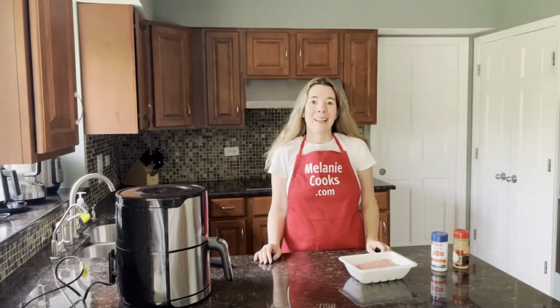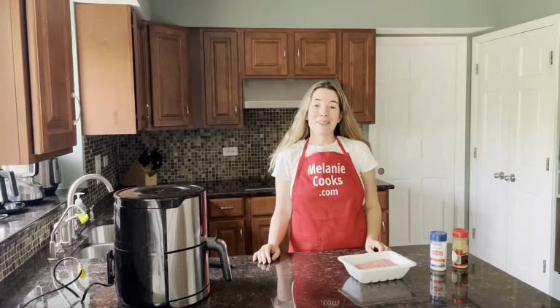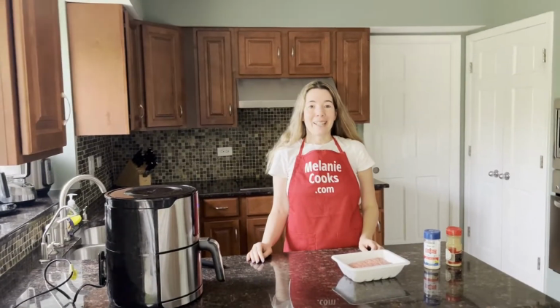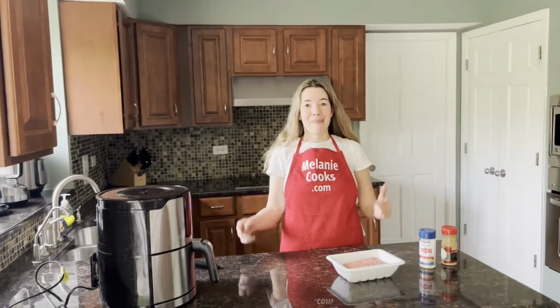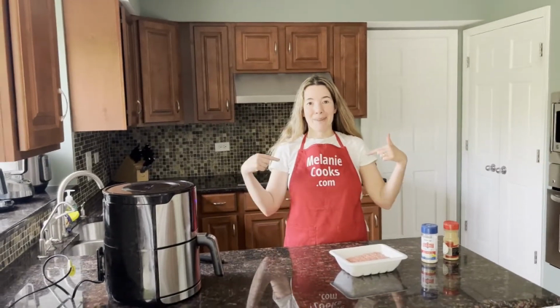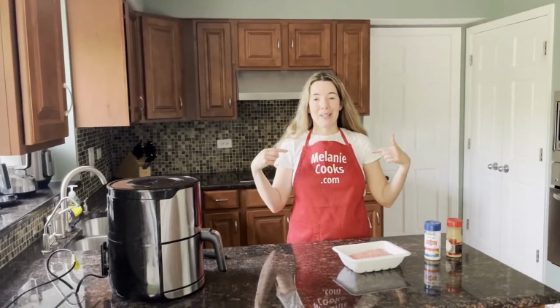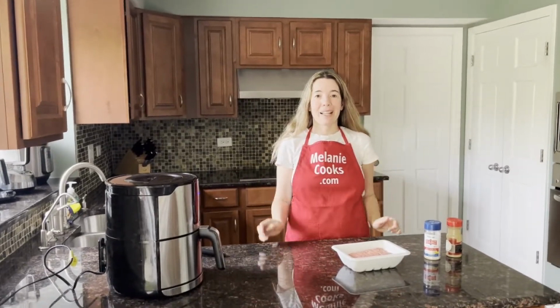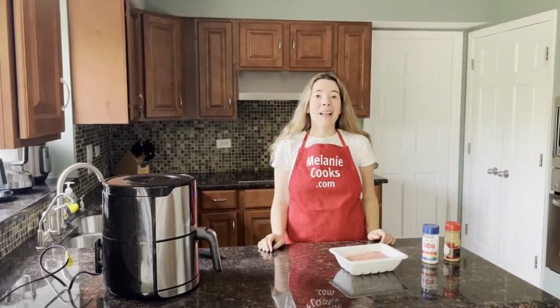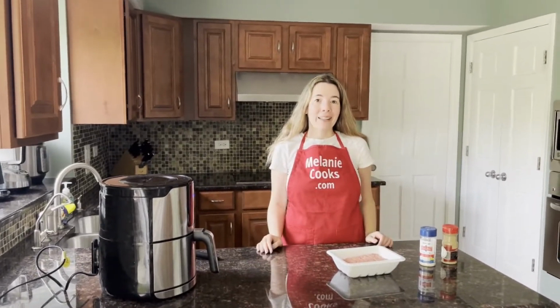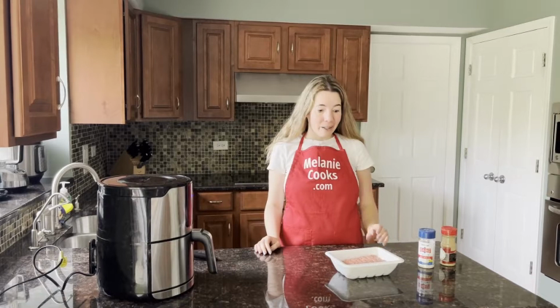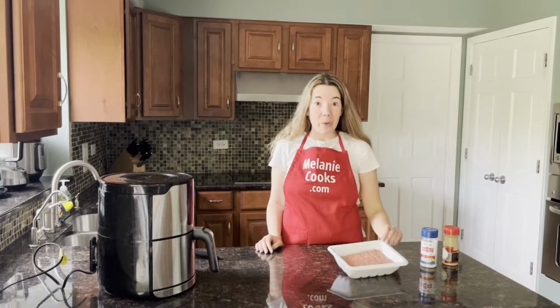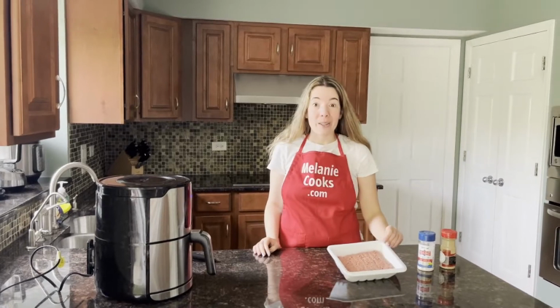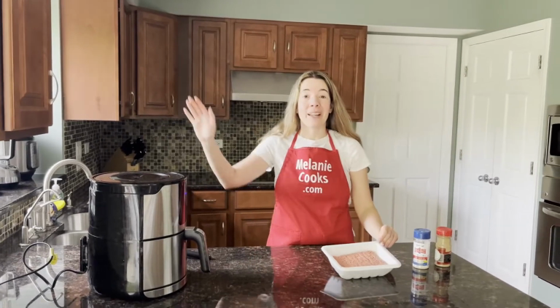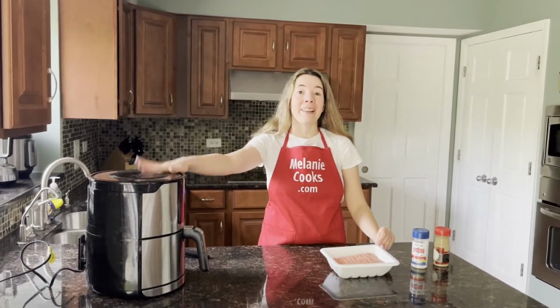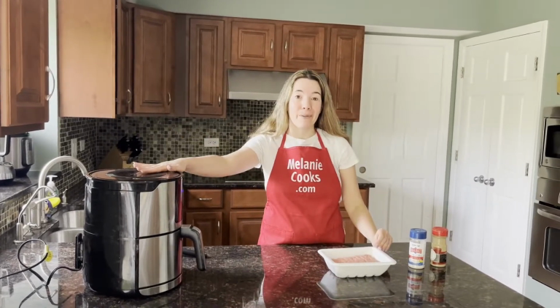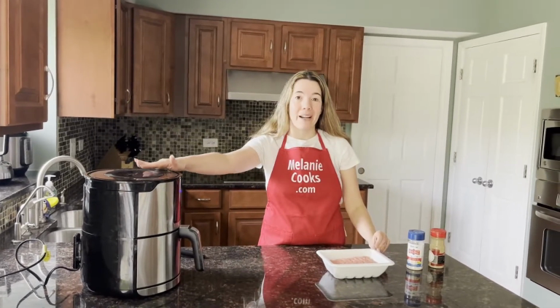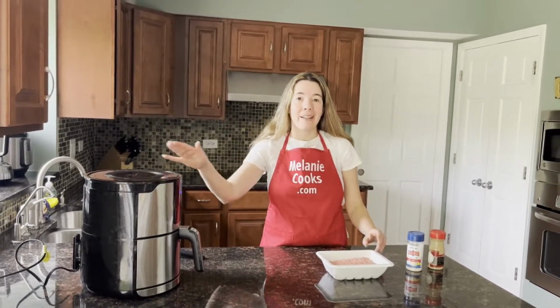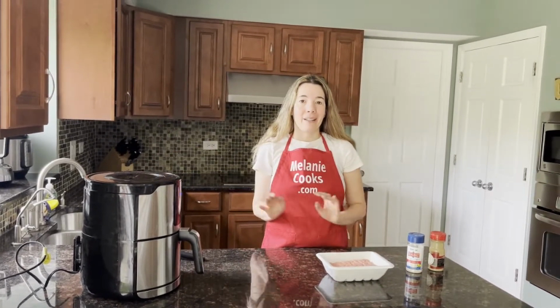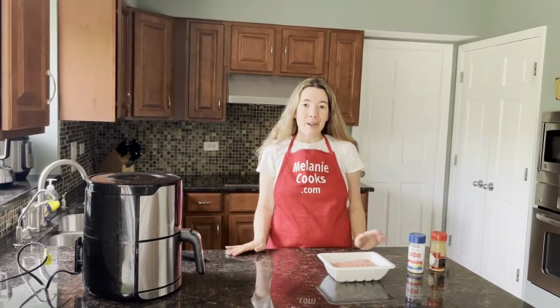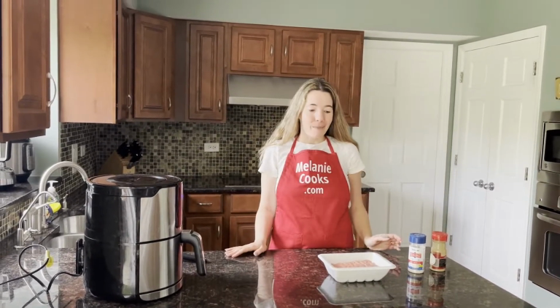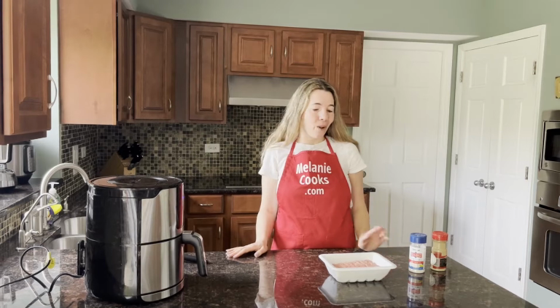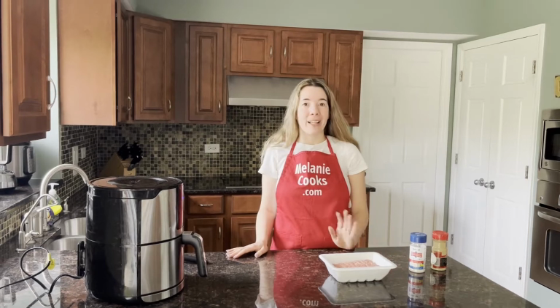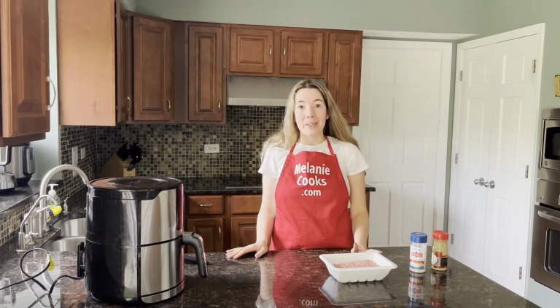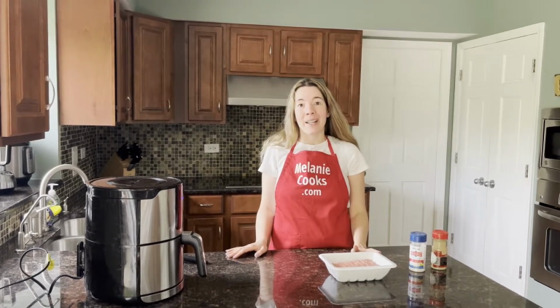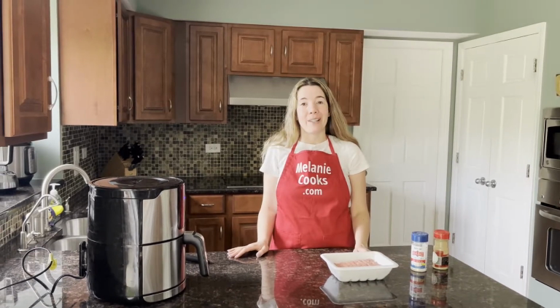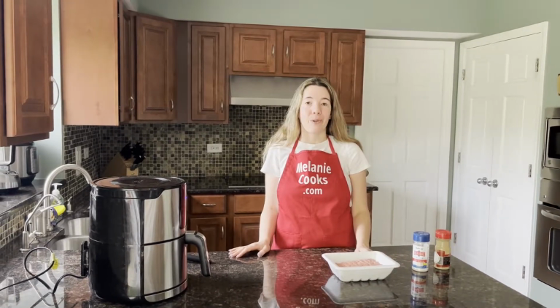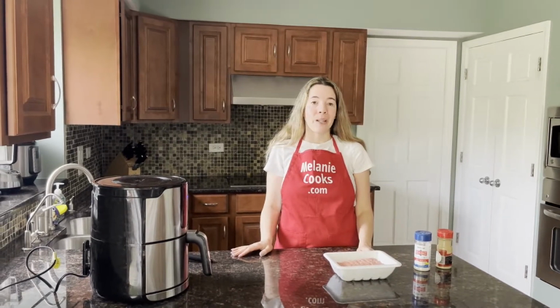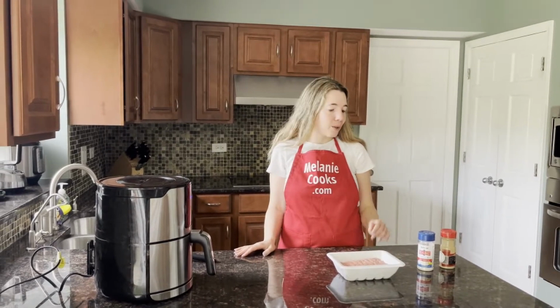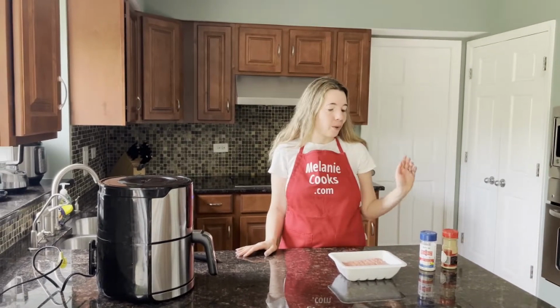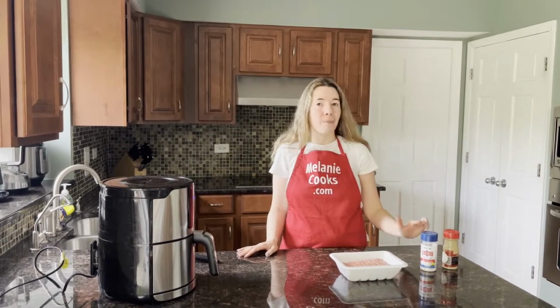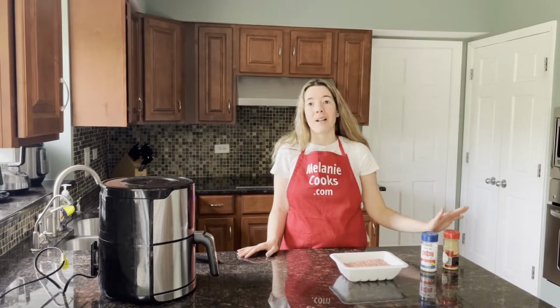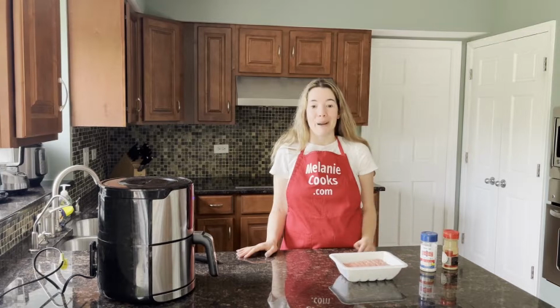Hello friends, I'm Melody from Melodycooks.com and today I'll be cooking ground turkey in the air fryer. This is so simple — all you need is ground turkey and seasonings of your choice. I'm just going to use simple salt and pepper.